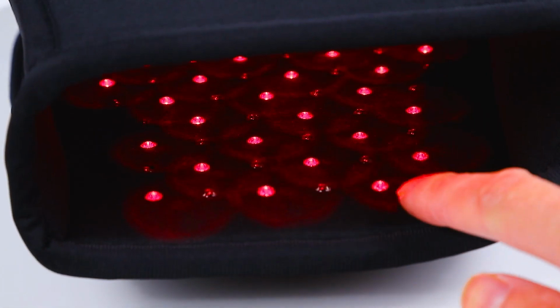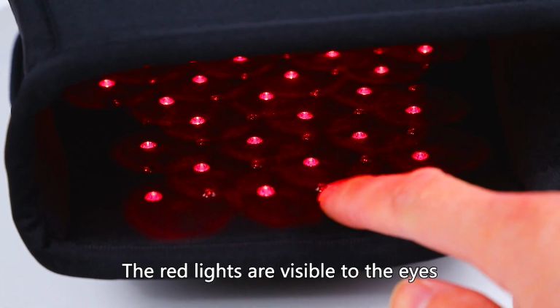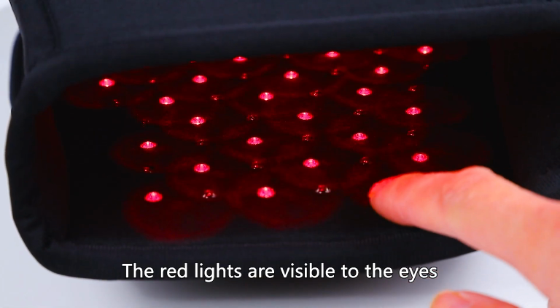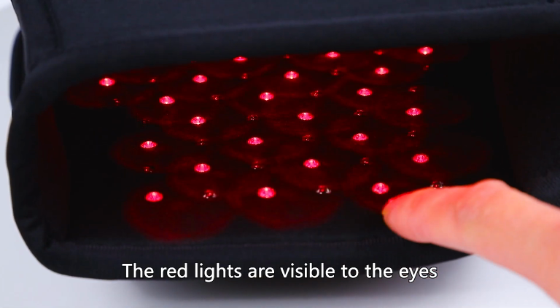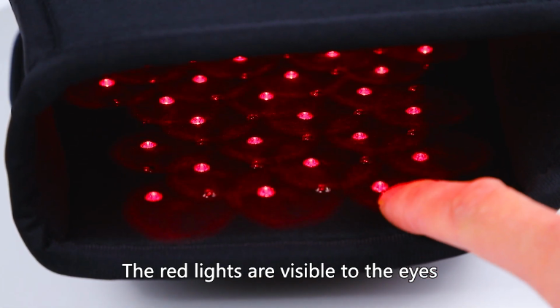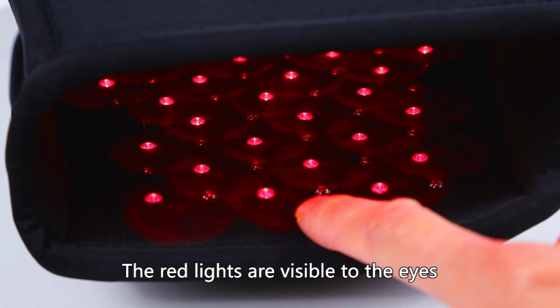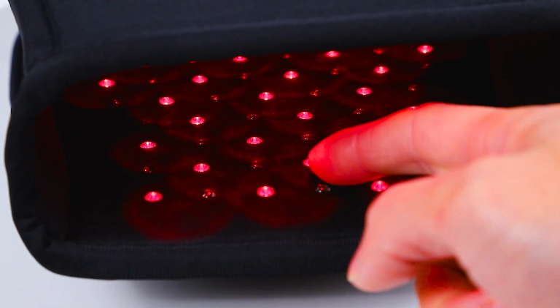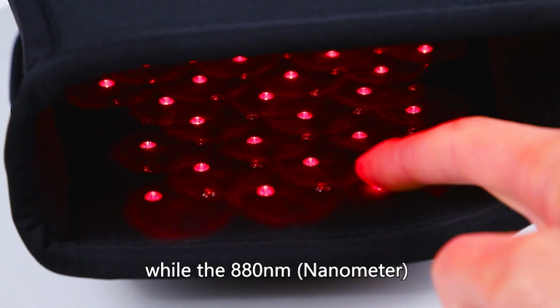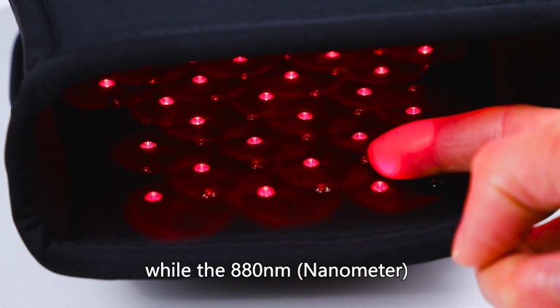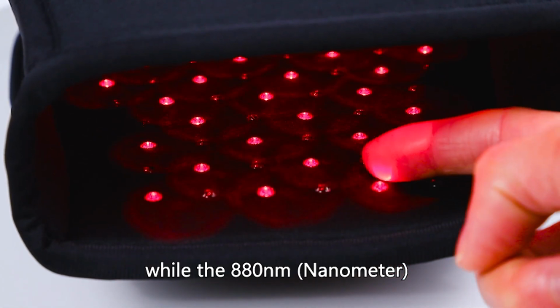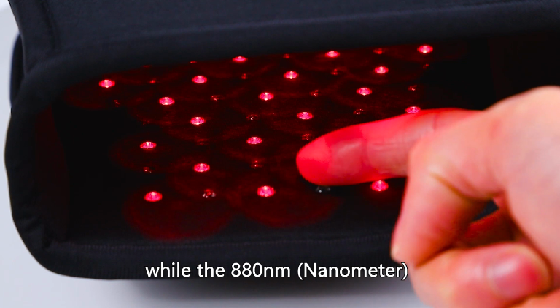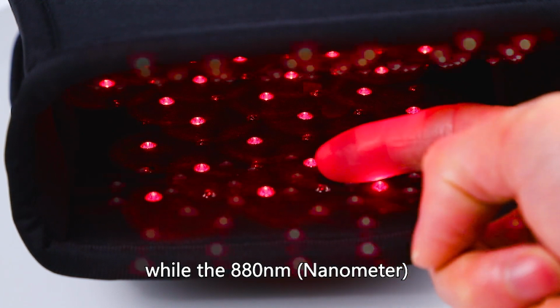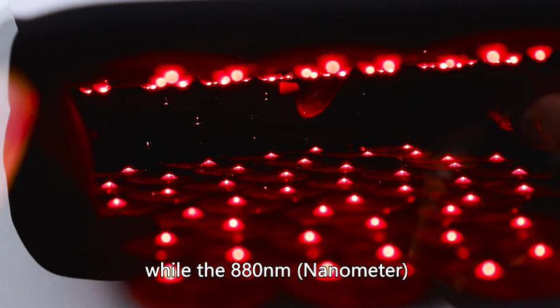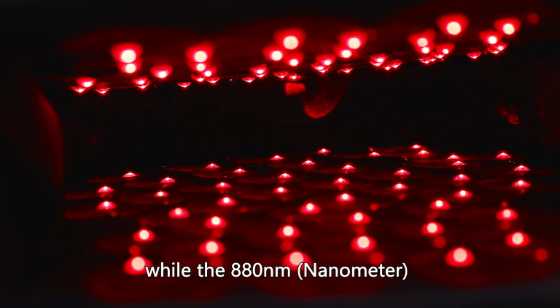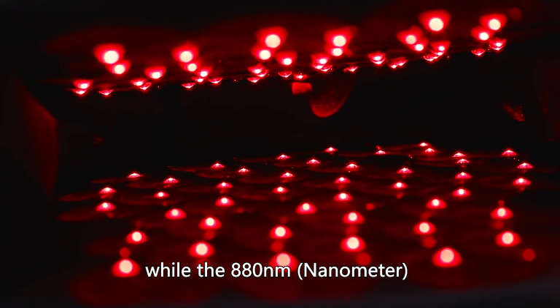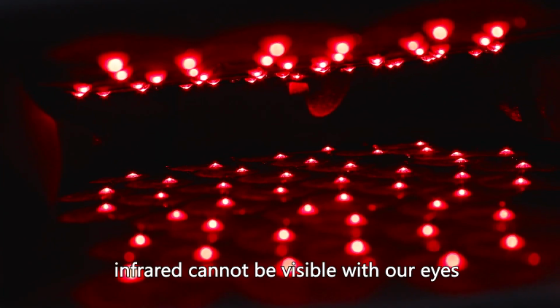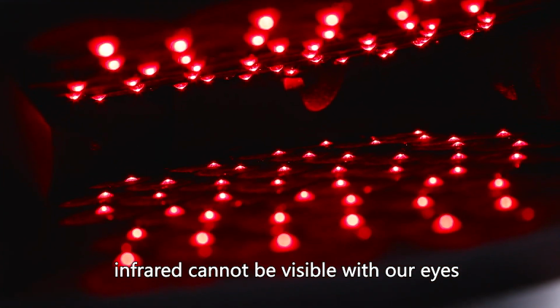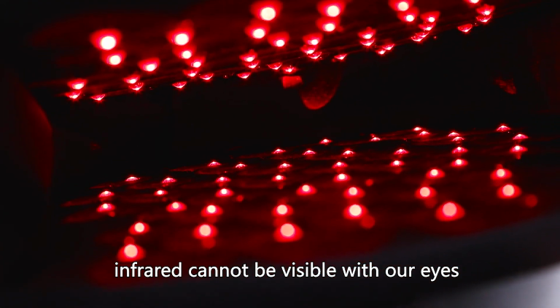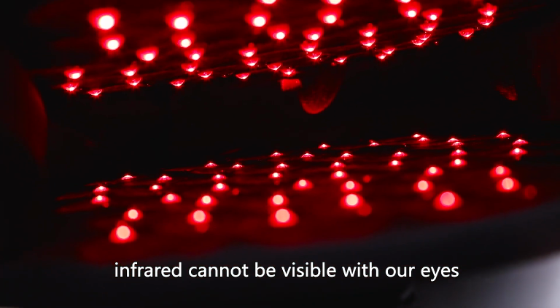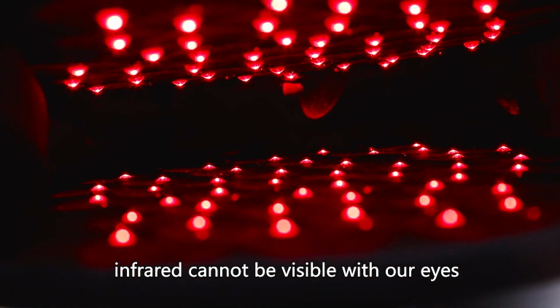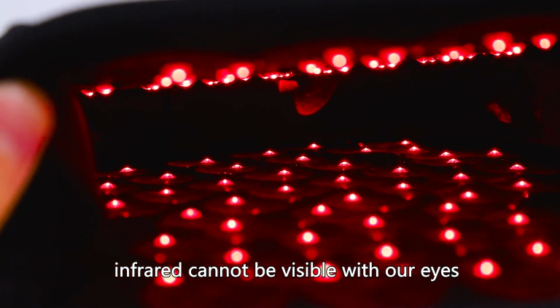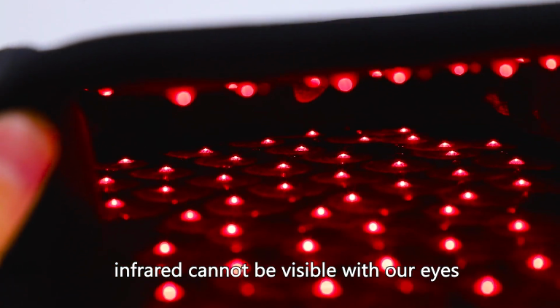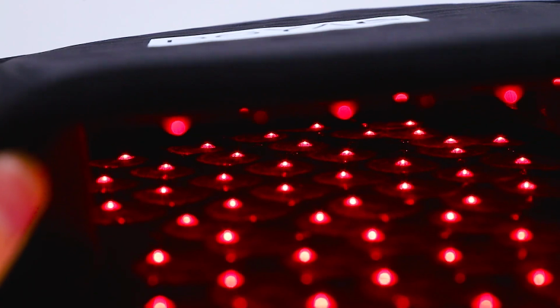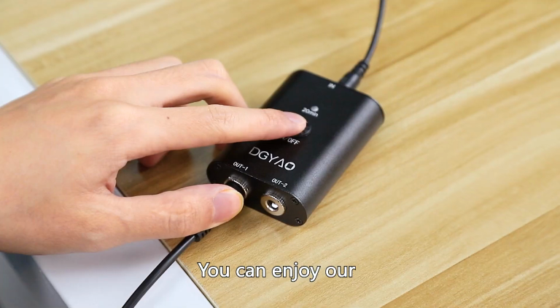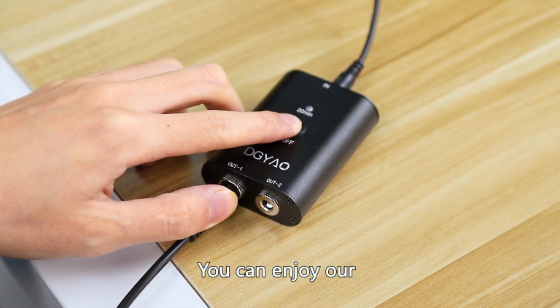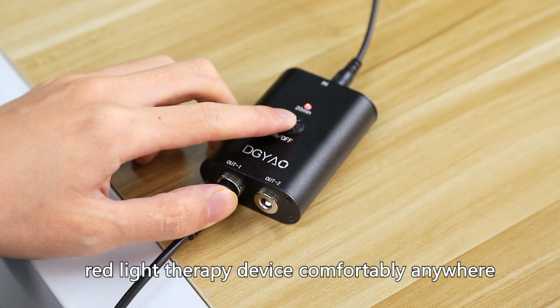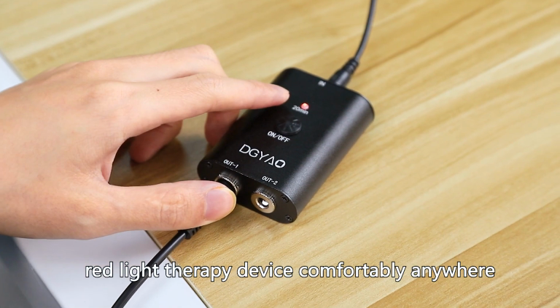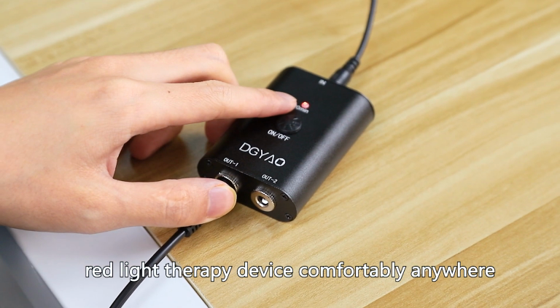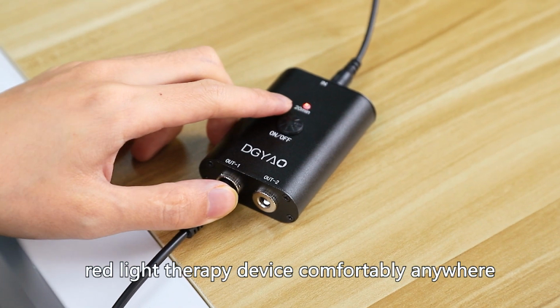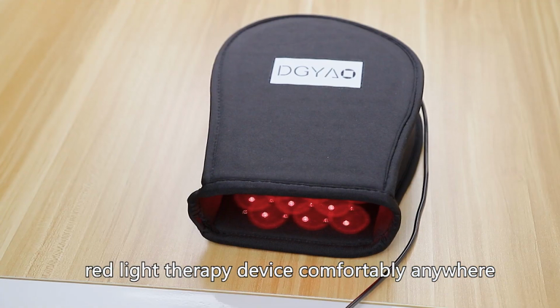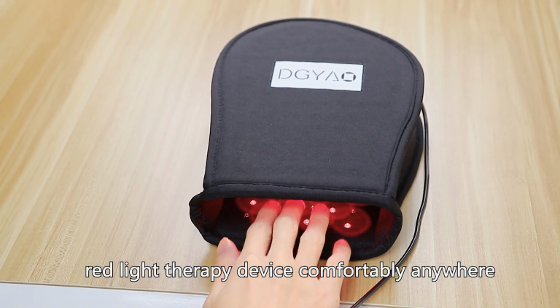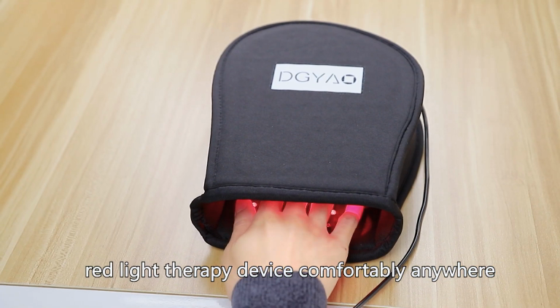The red lights are visible to the eyes, while the 880 nm infrared cannot be visible with our eyes. You can enjoy our red light therapy device comfortably anywhere.